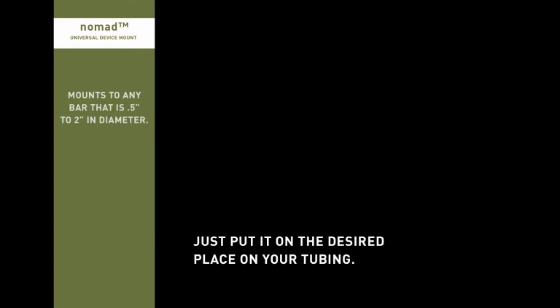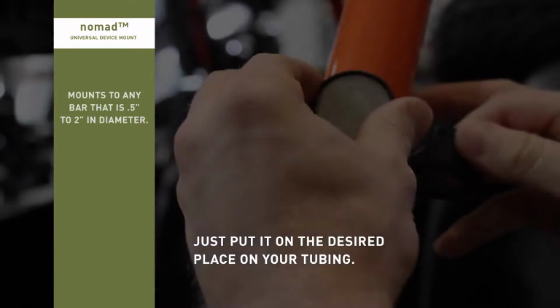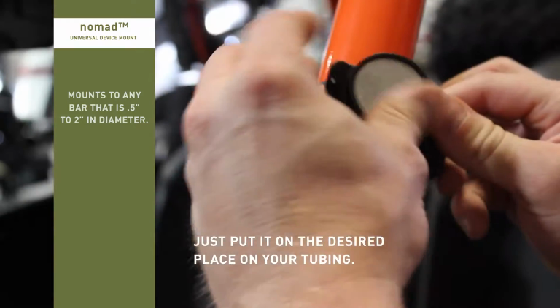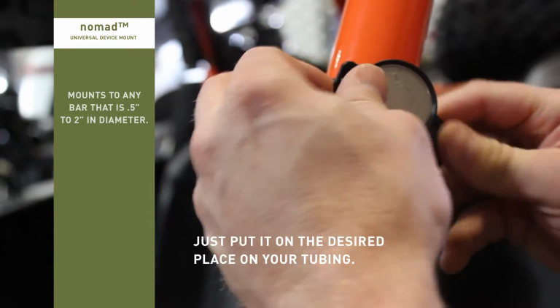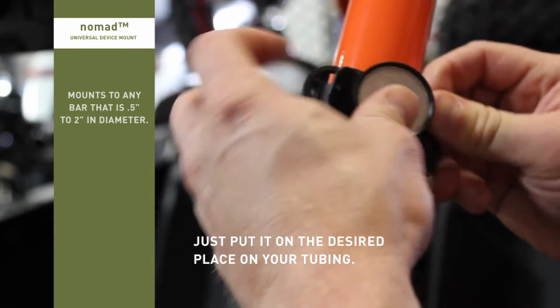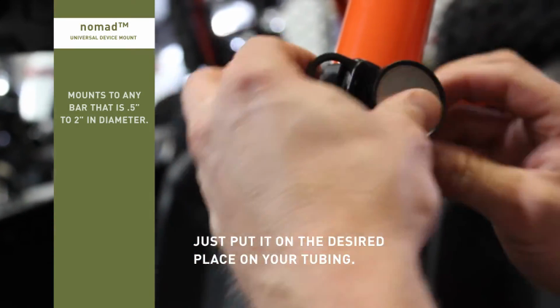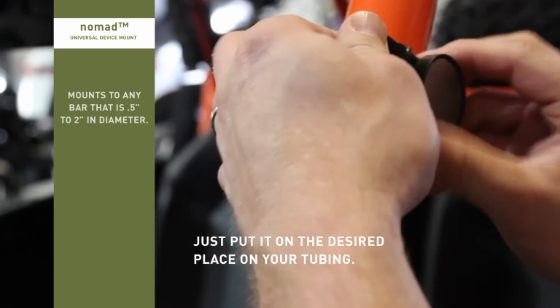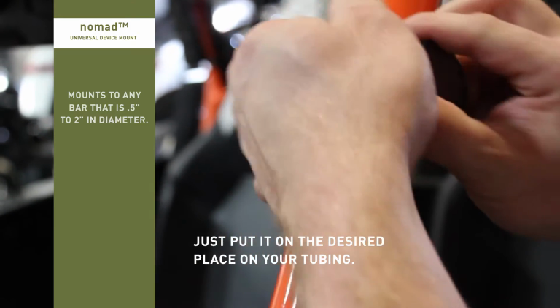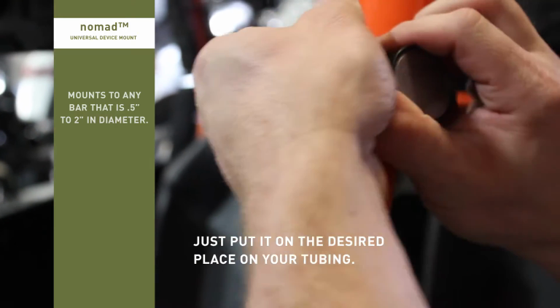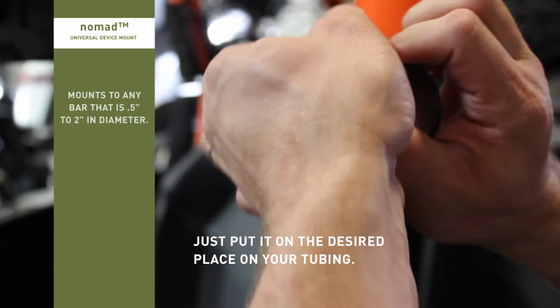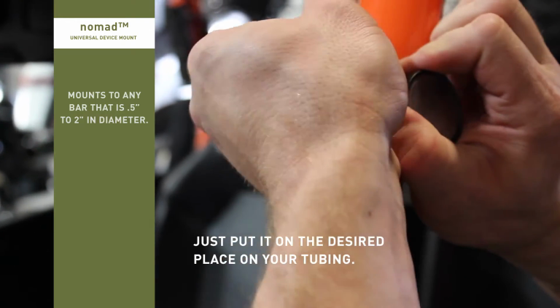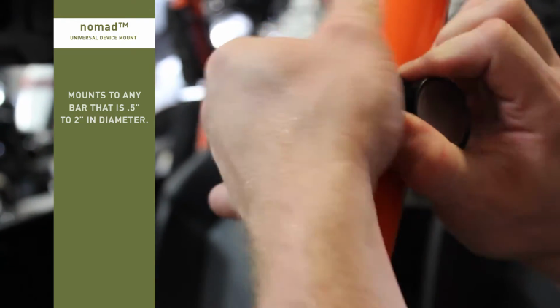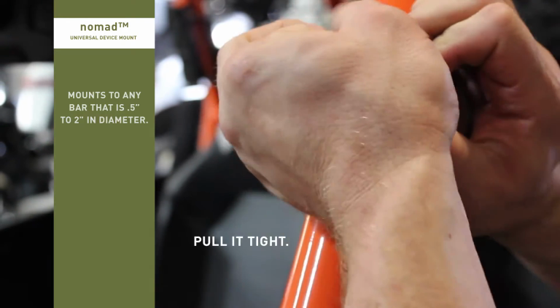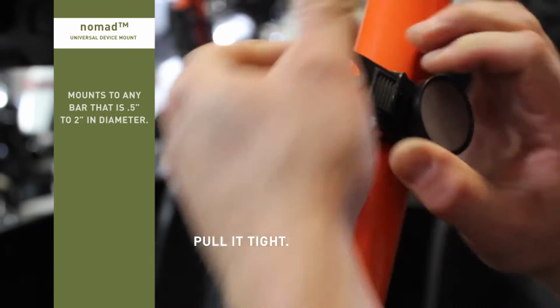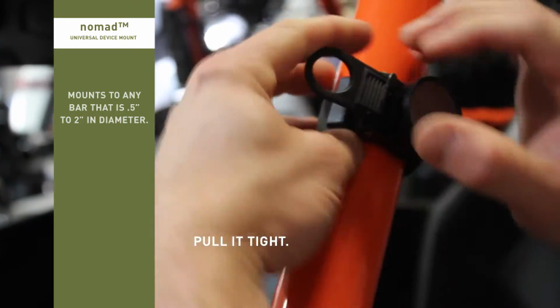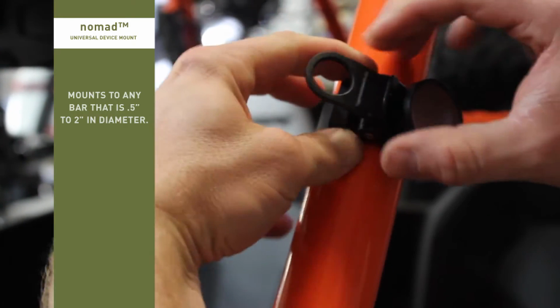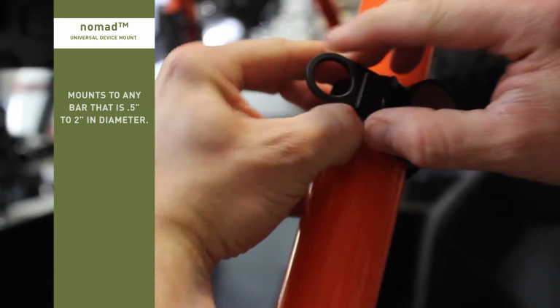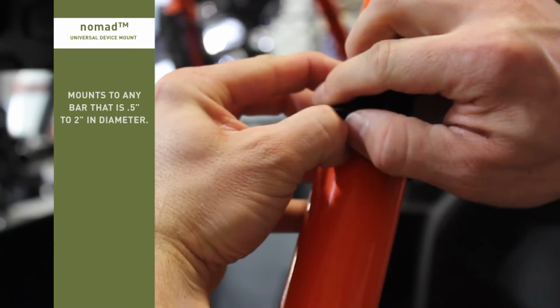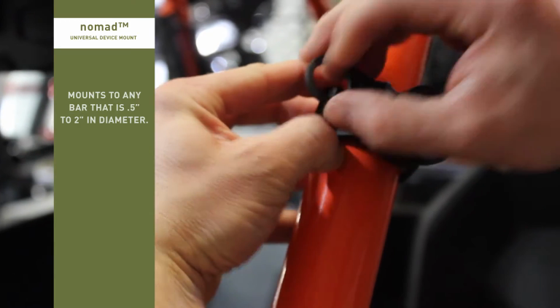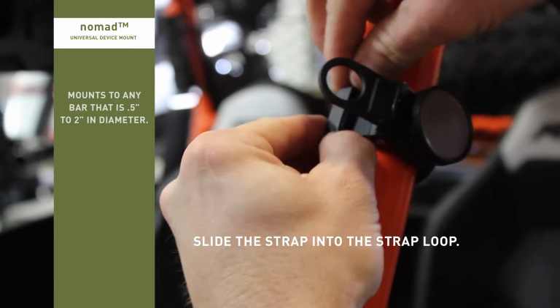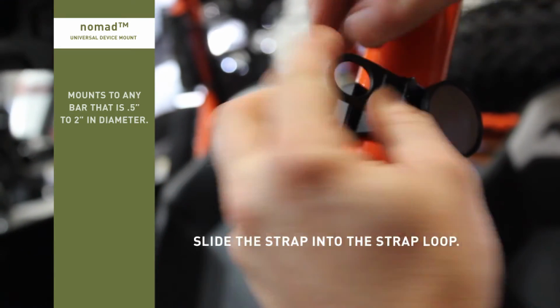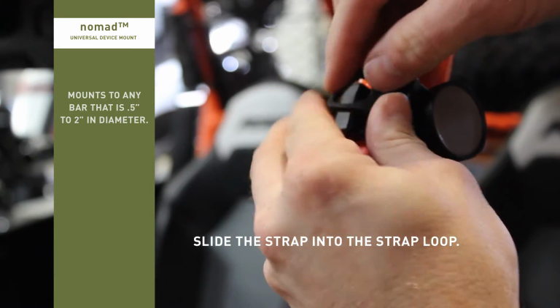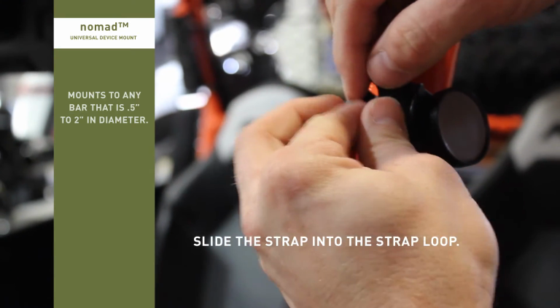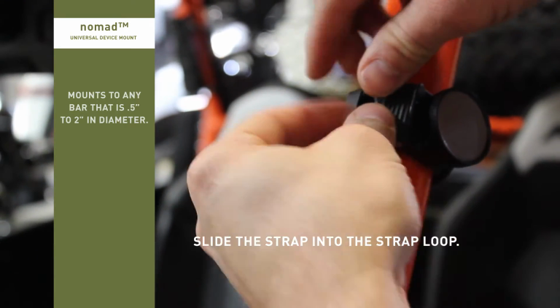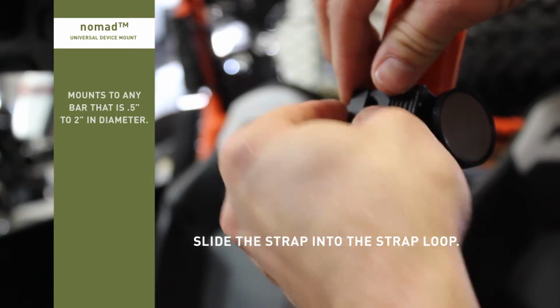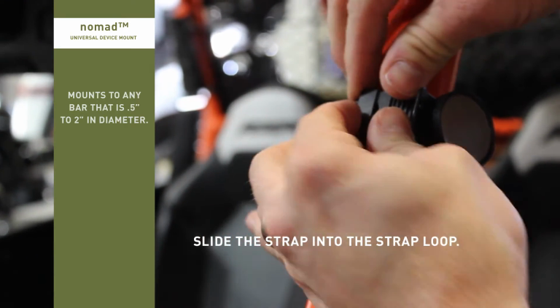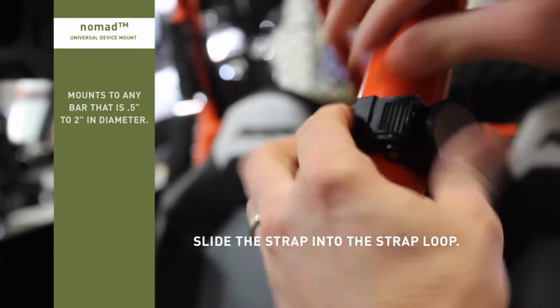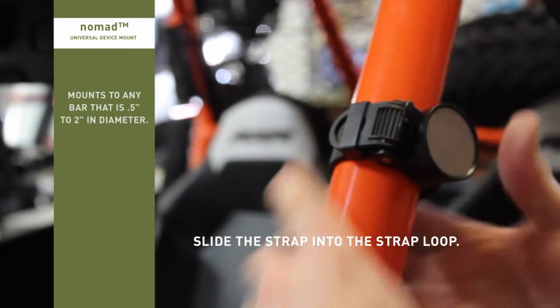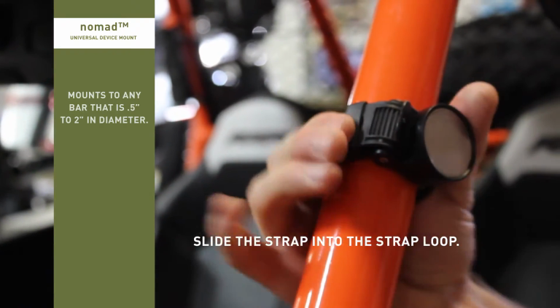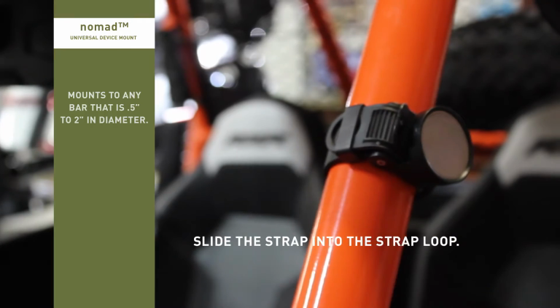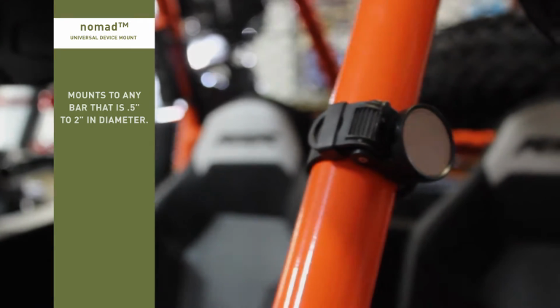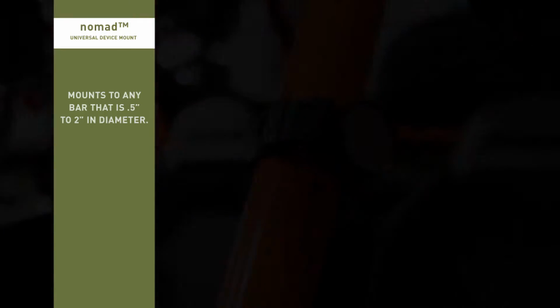Just put it in the desired place on your tubing, pull it tight. There's a little tab on the back side — hold it loosely — and there it is, nice and tight.